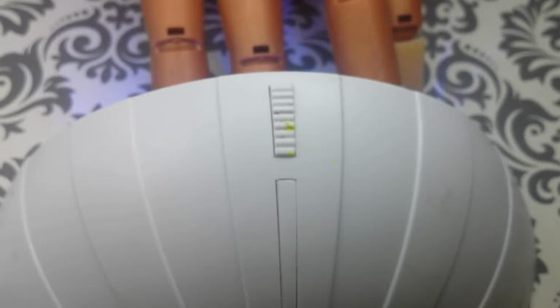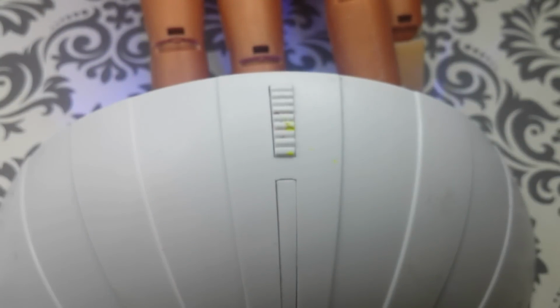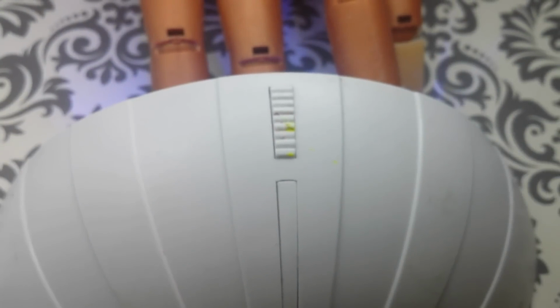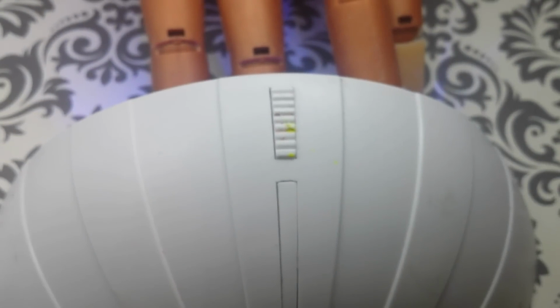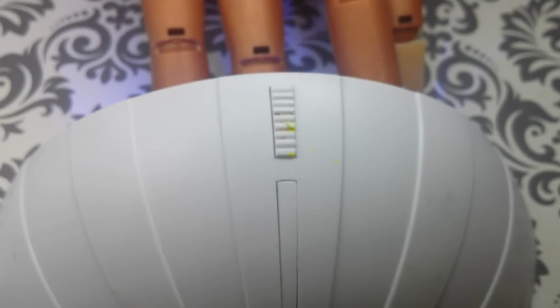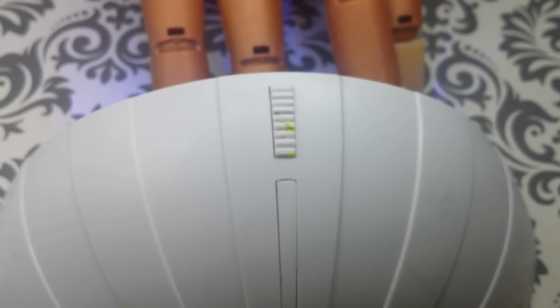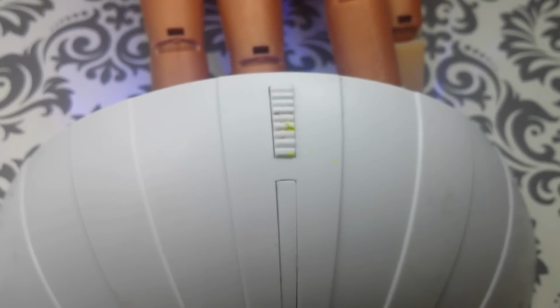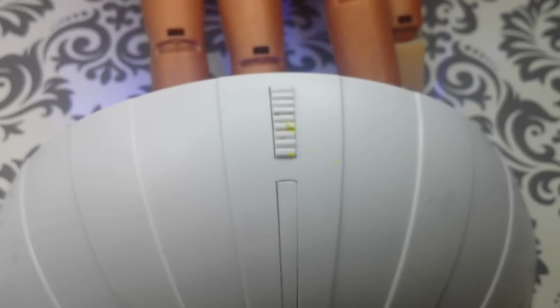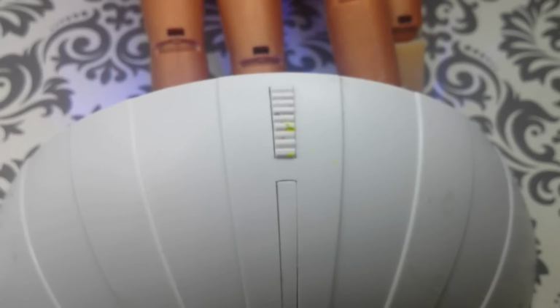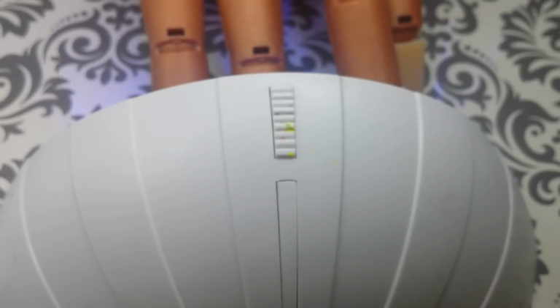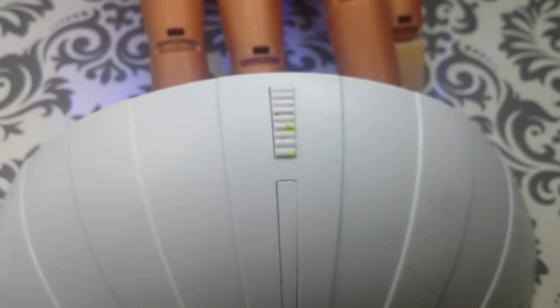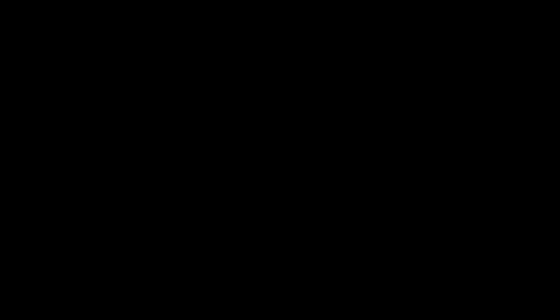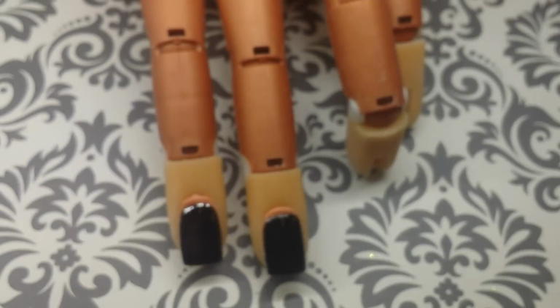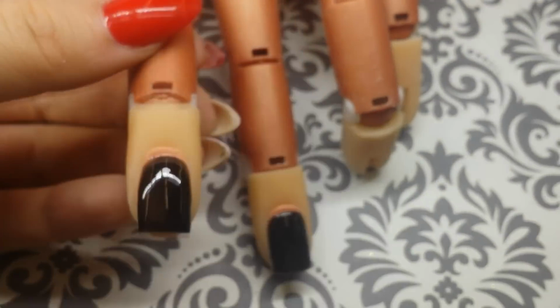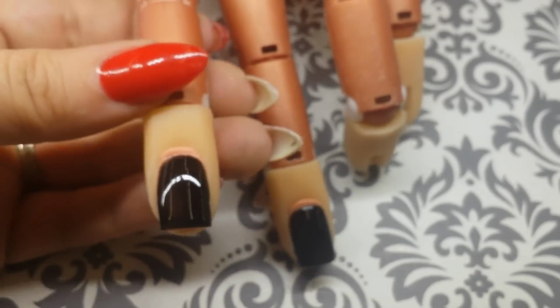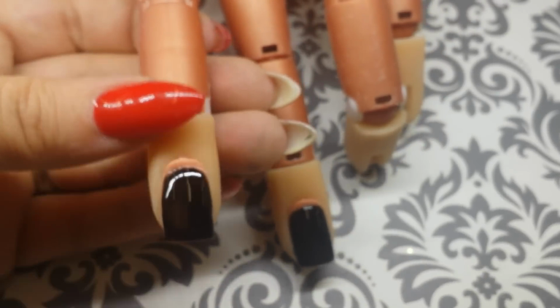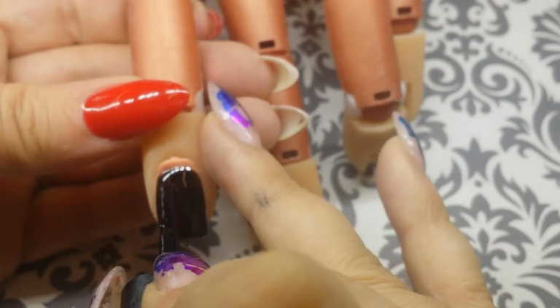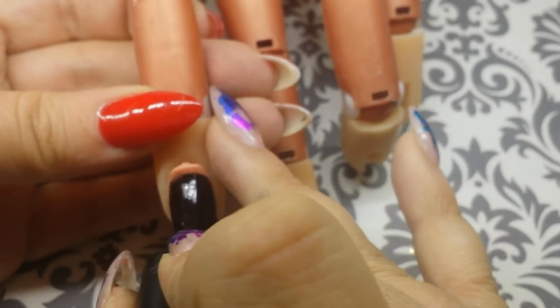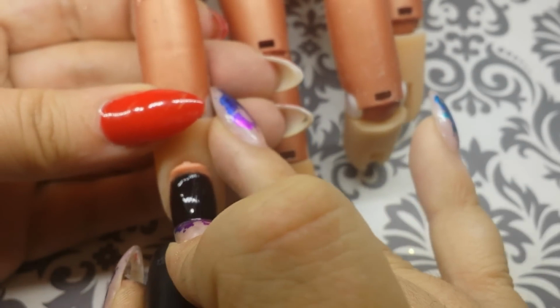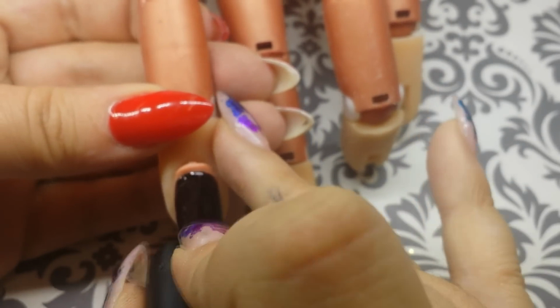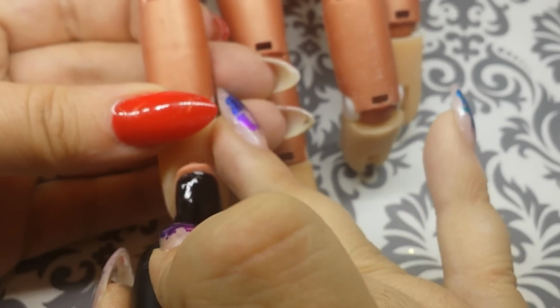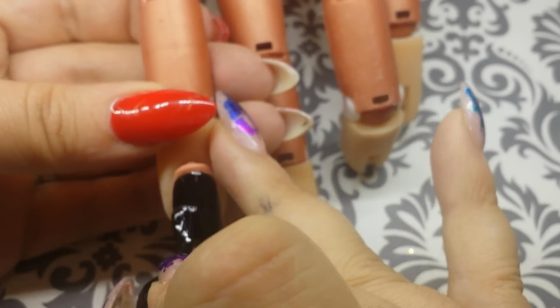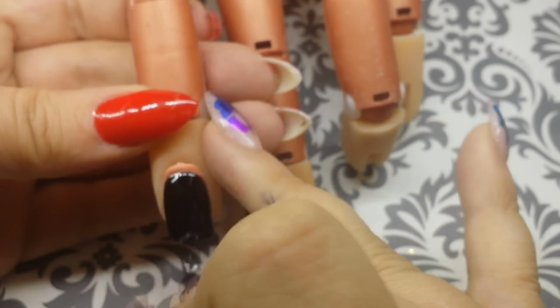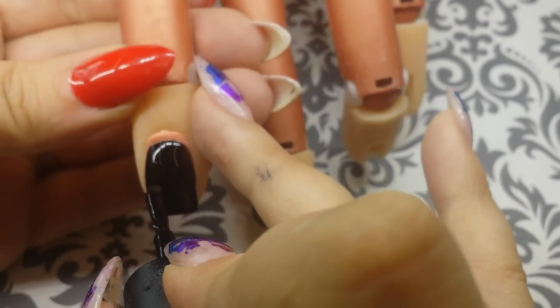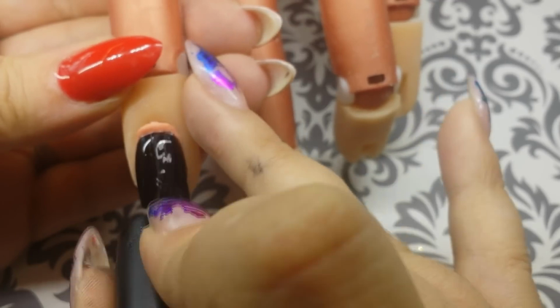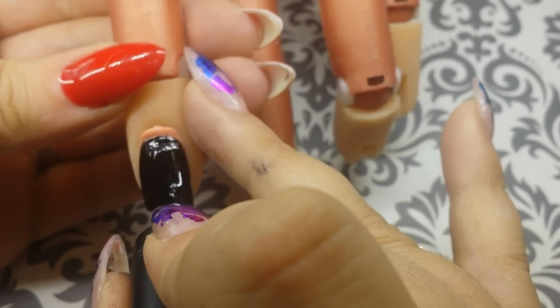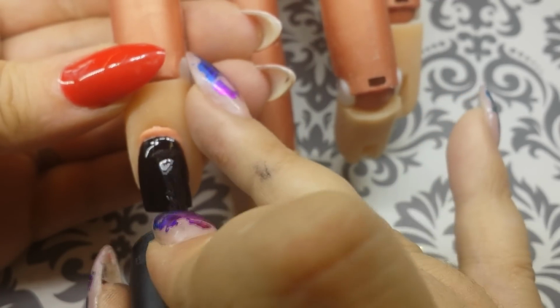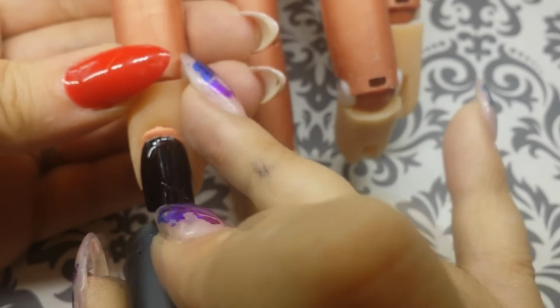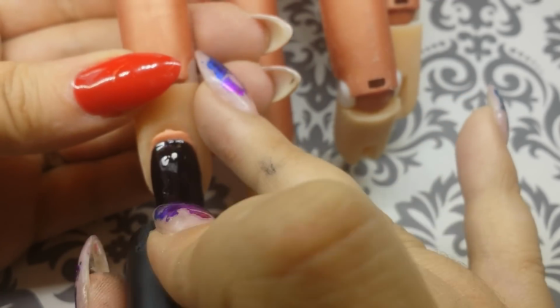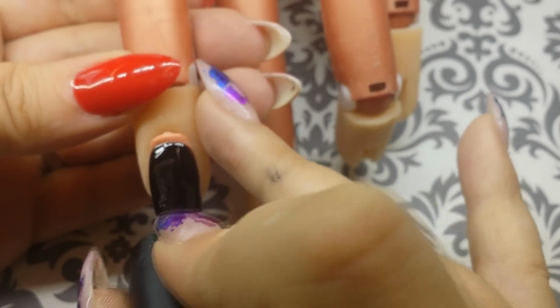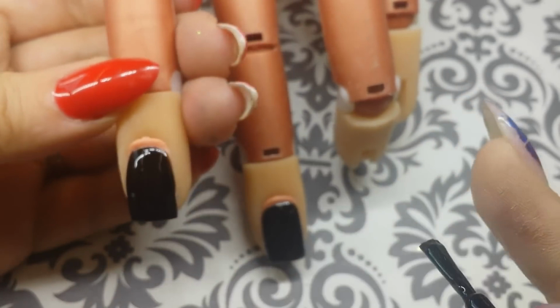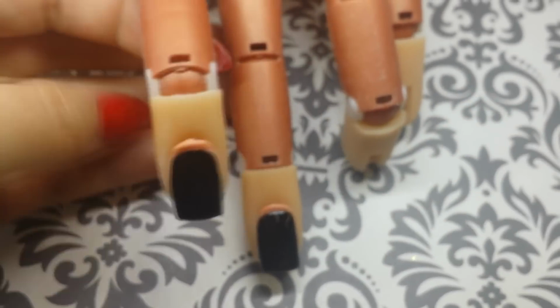Cure in your LED lamp for 30 seconds. If you're using a UV, cure for 2 minutes. Next I'm going to apply my second layer of black. This is where you can go back through and make sure you cover all of those streaks and make sure you have a full coverage application.